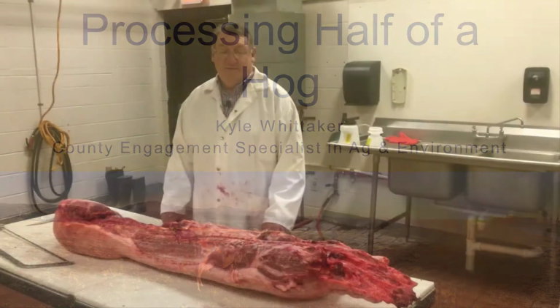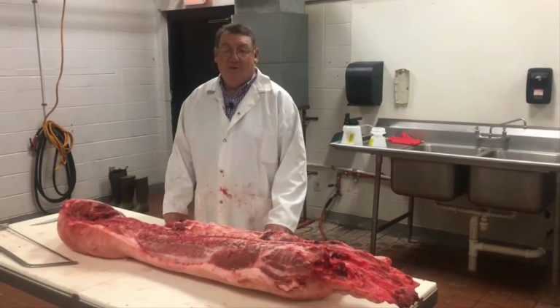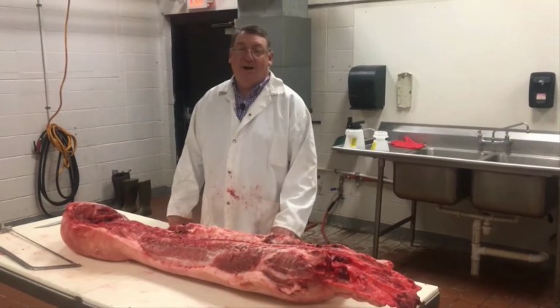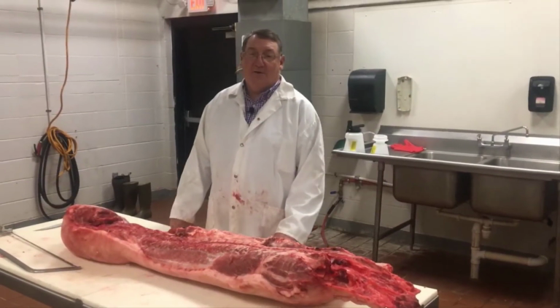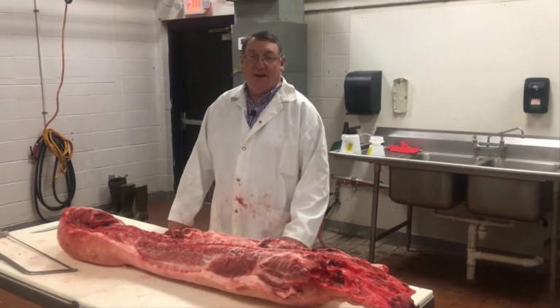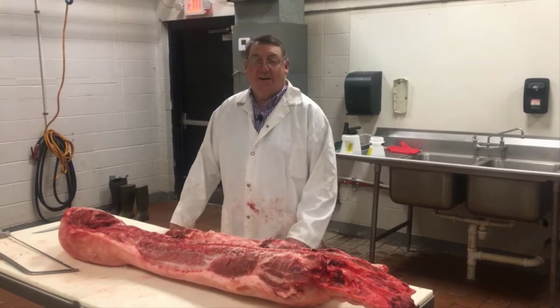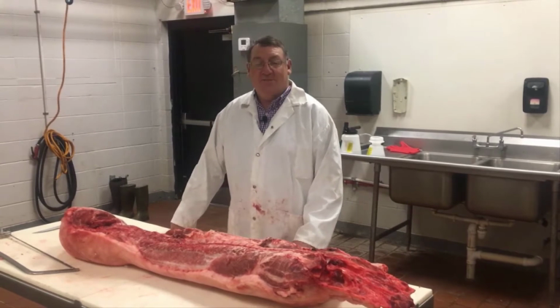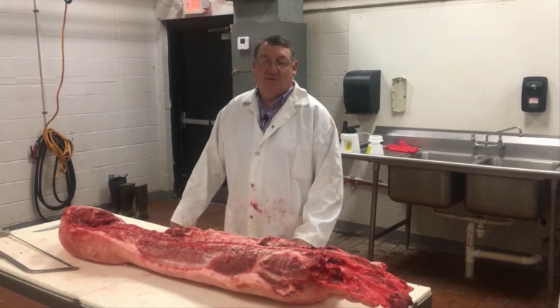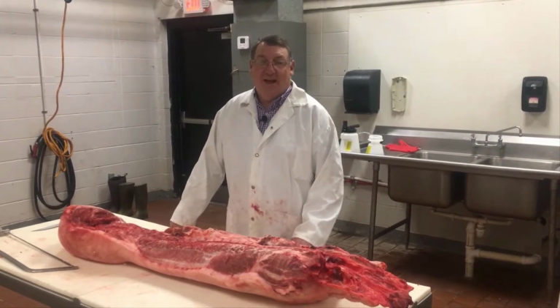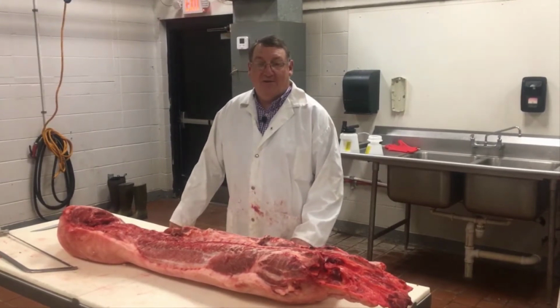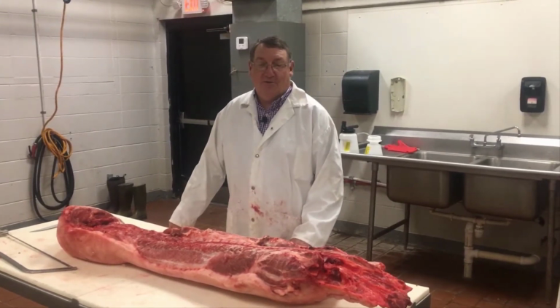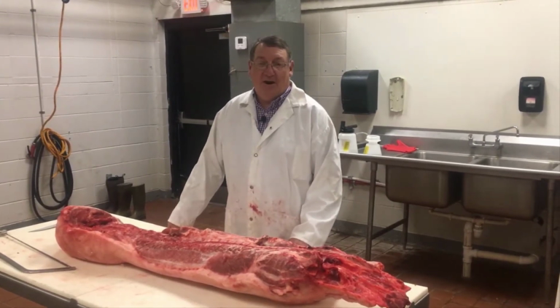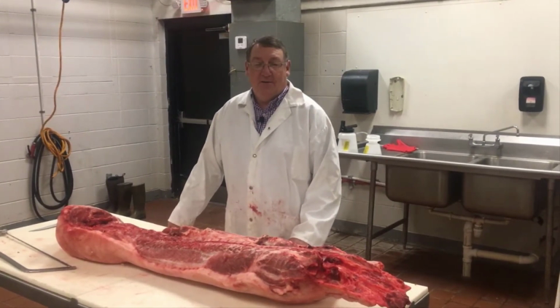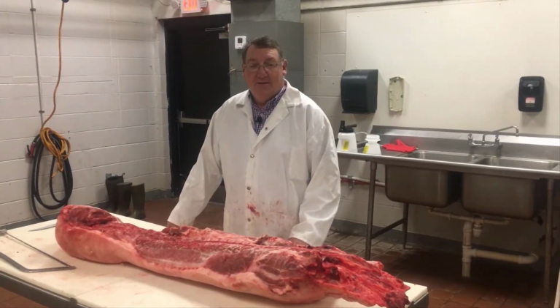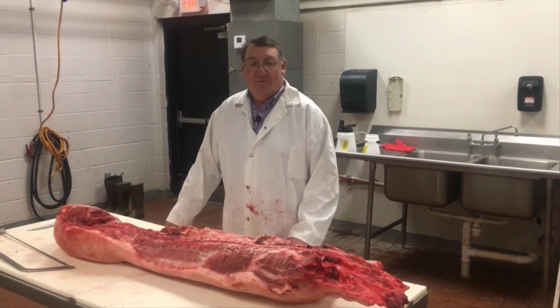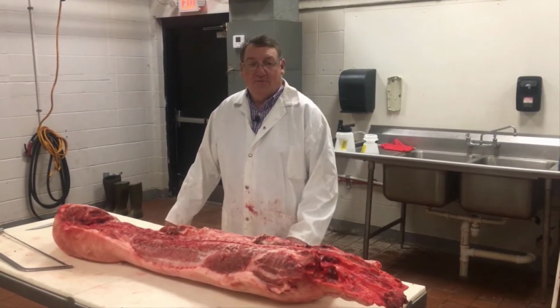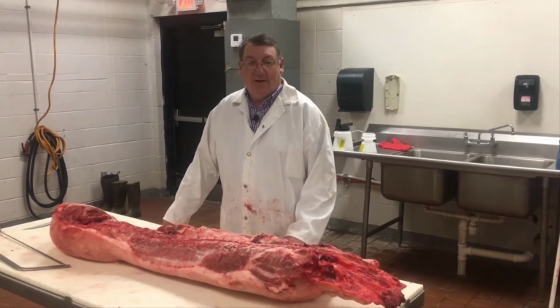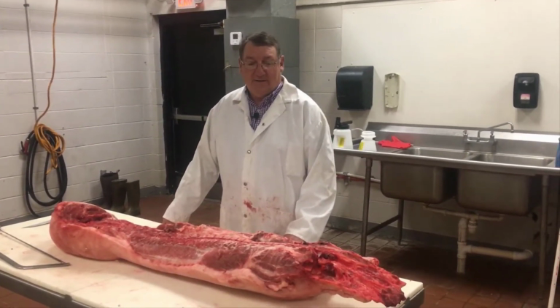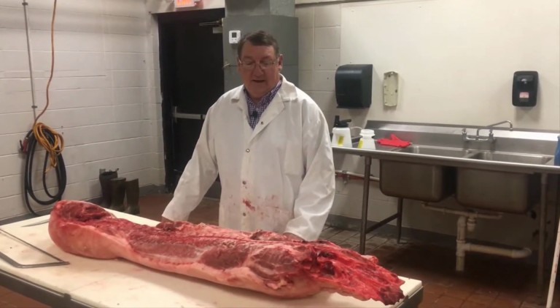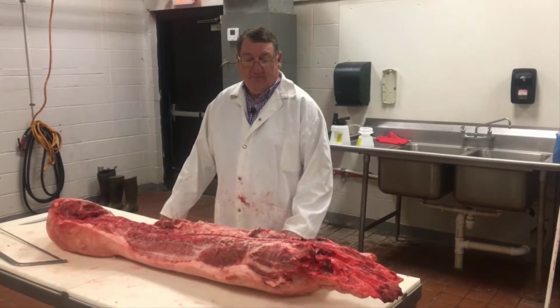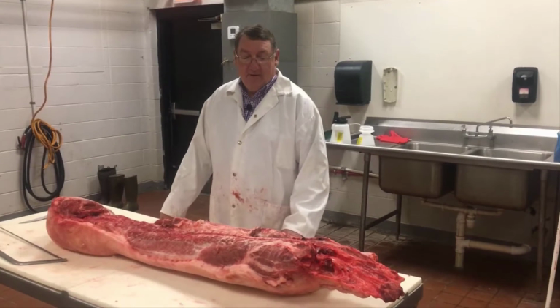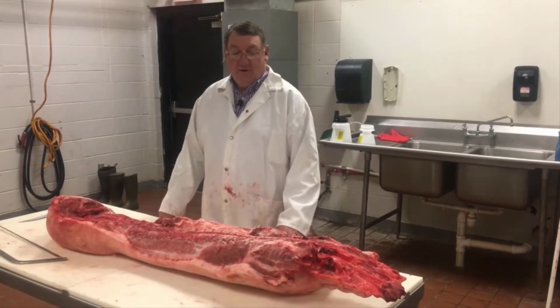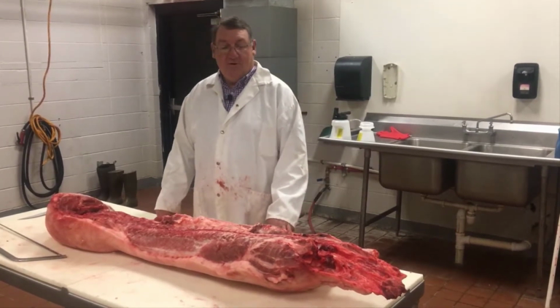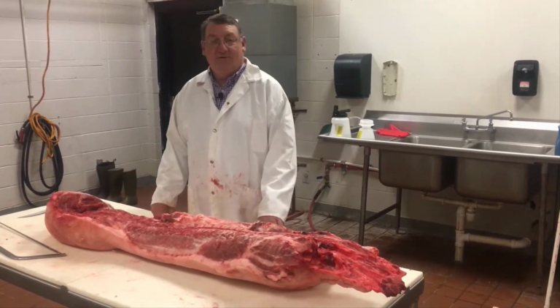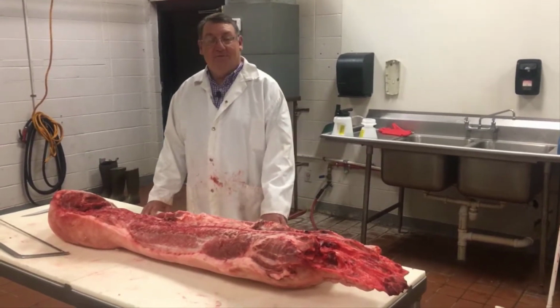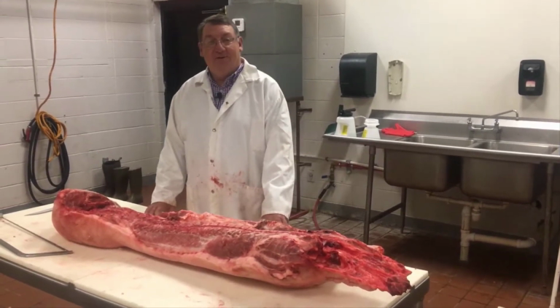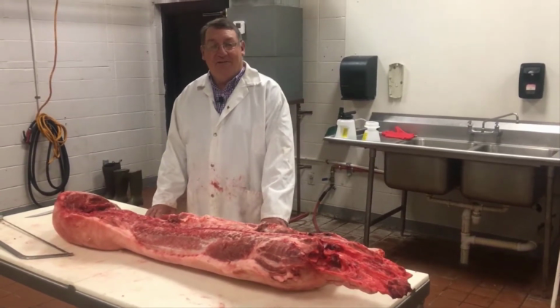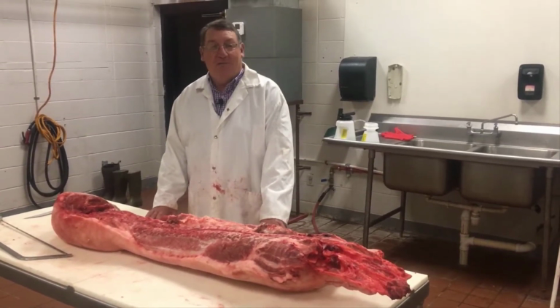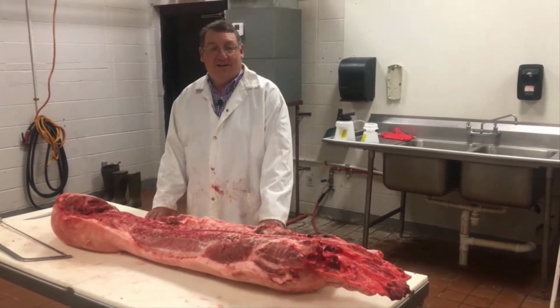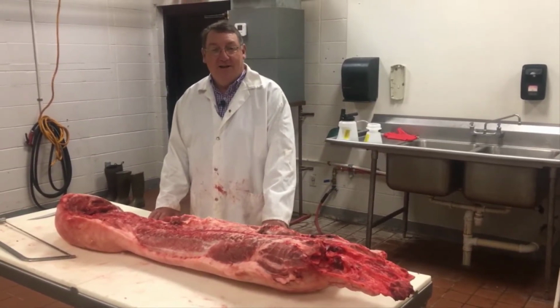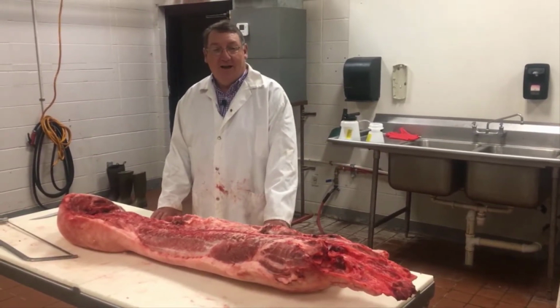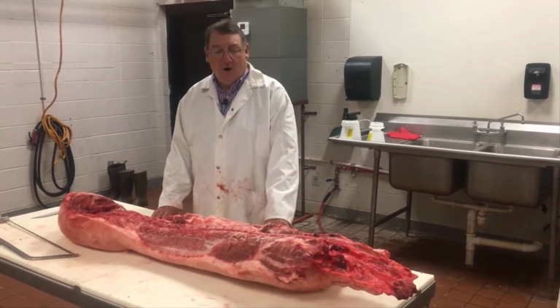Hello, I'm Kyle Whitaker, County Engagement Specialist in Agriculture and Environment for Webster, Wright, and Texas County. I'm going to do a short video here of how to process a half of hog.